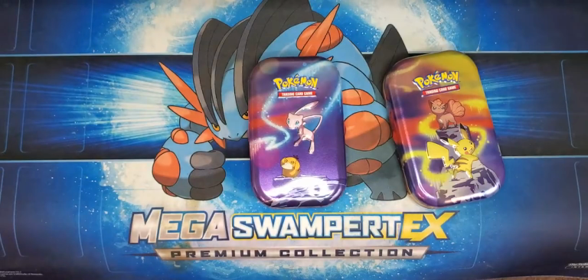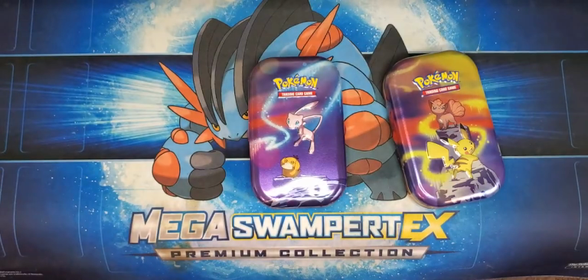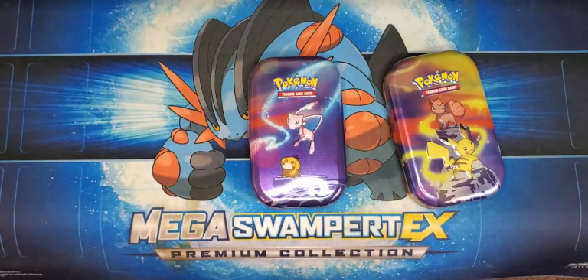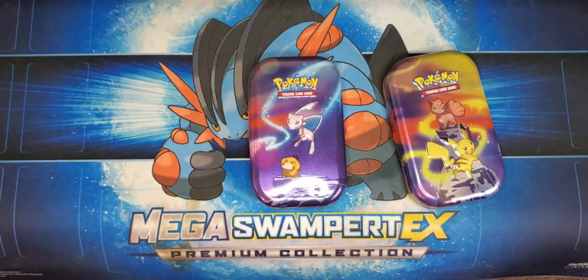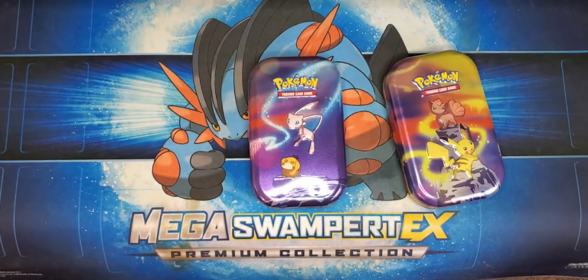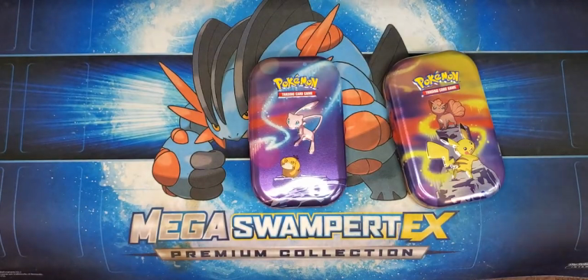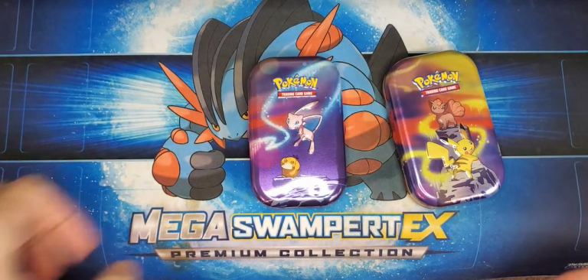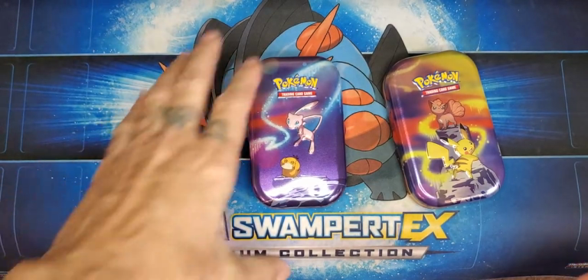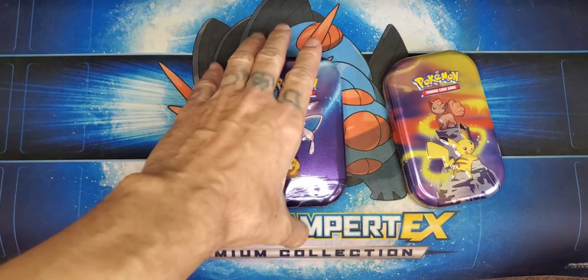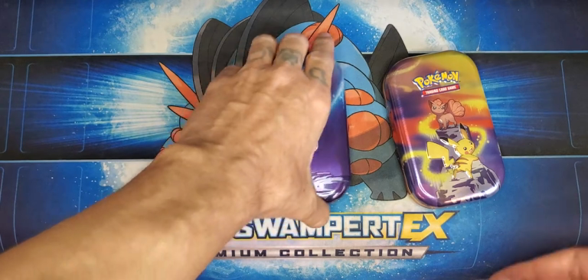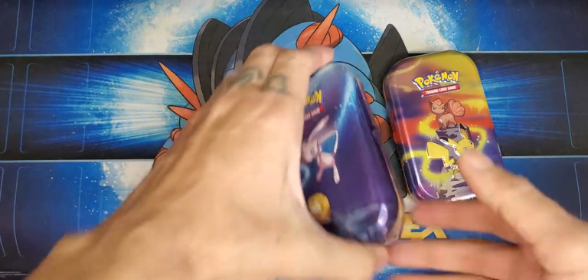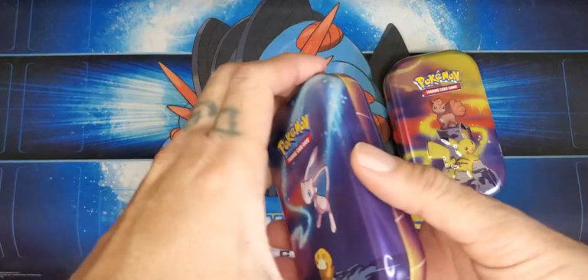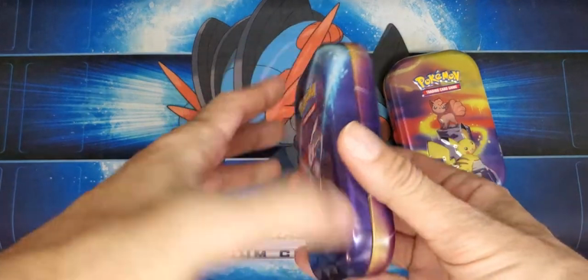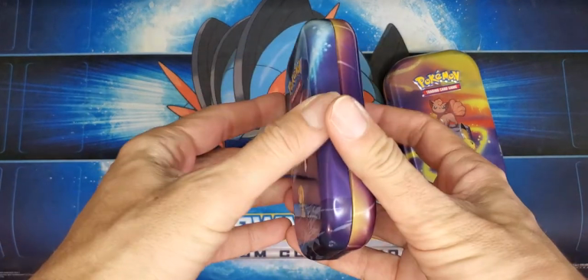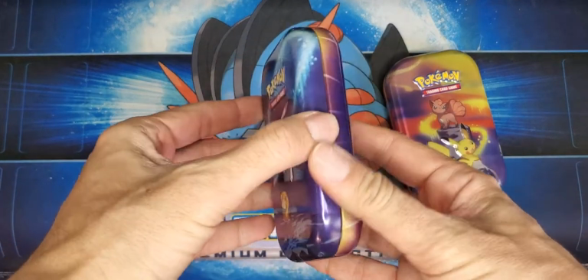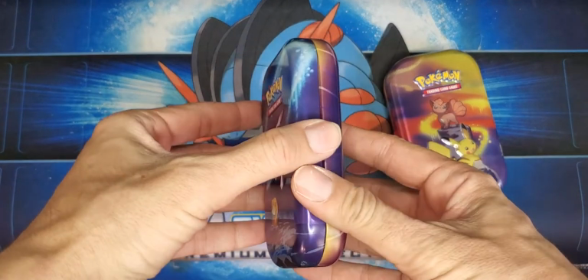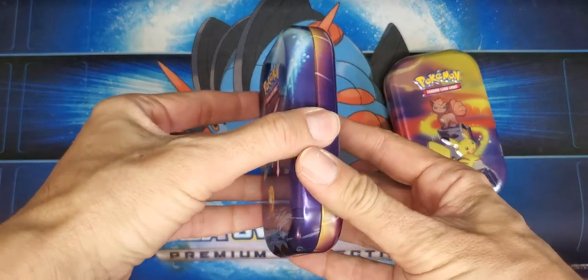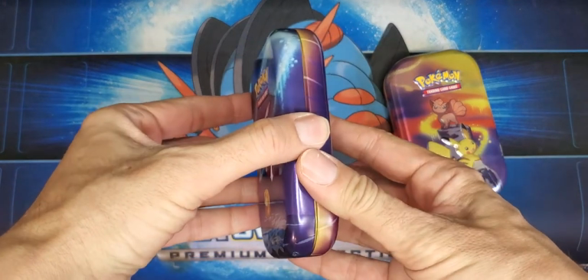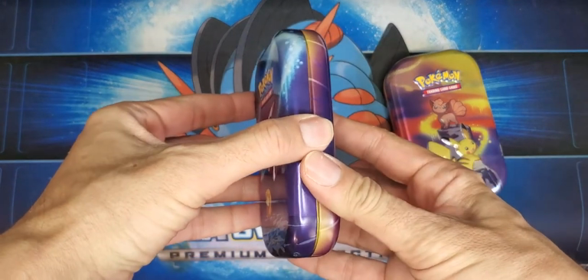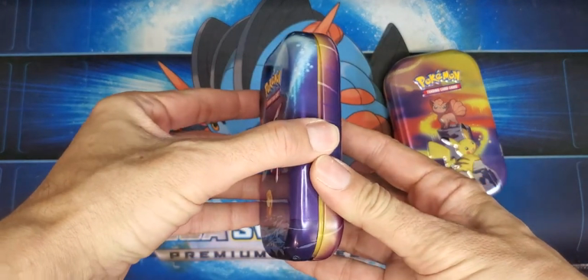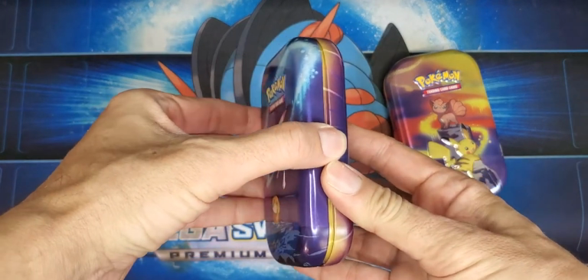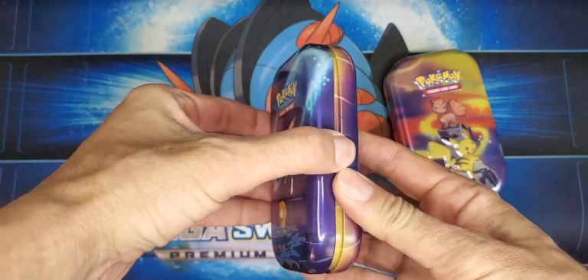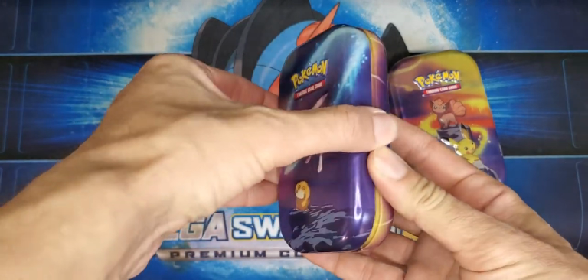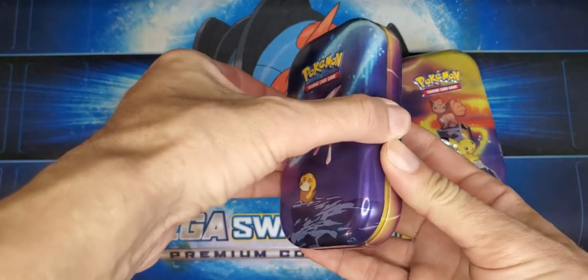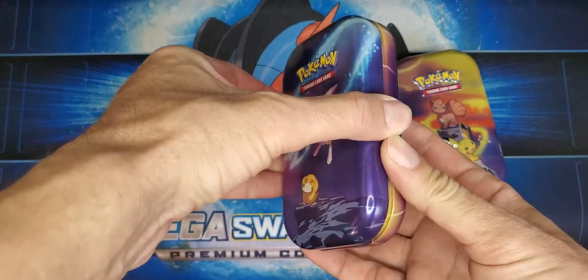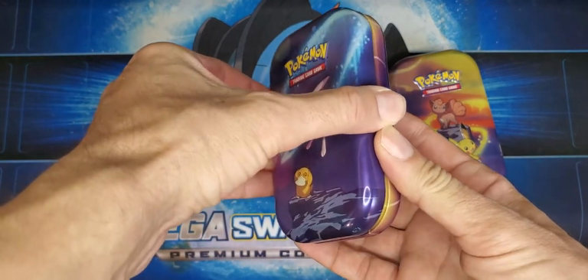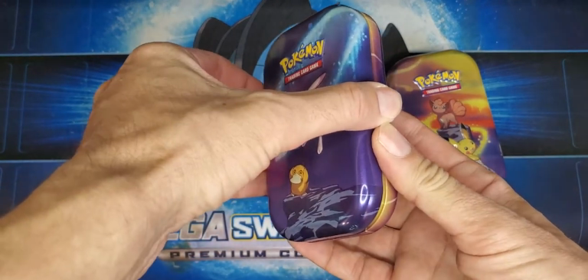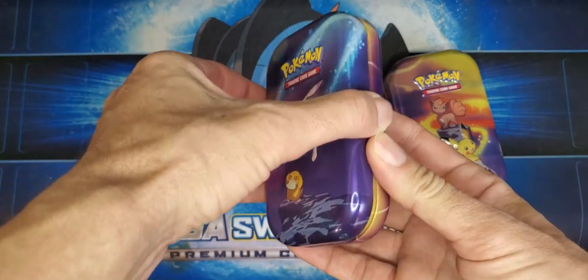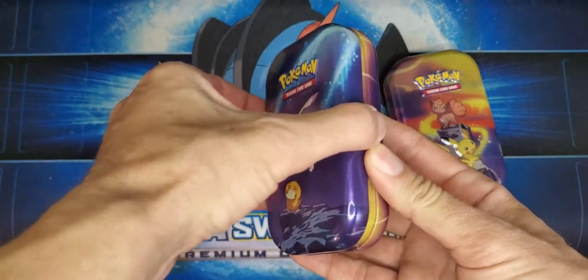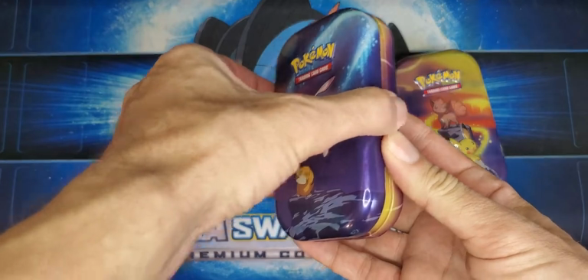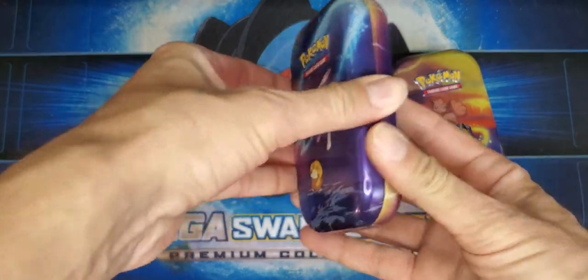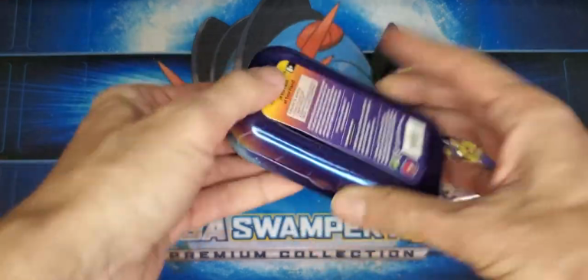Right now Evolutions has just kind of come down a little bit — it's not too drastic — so it's not too bad to open them up. We're going to start with this one.